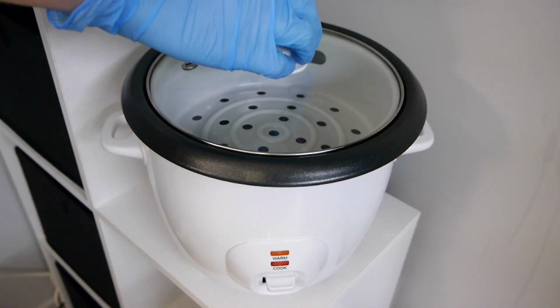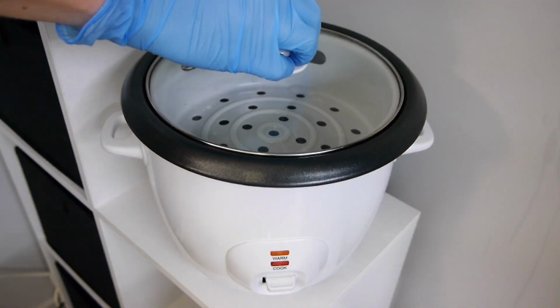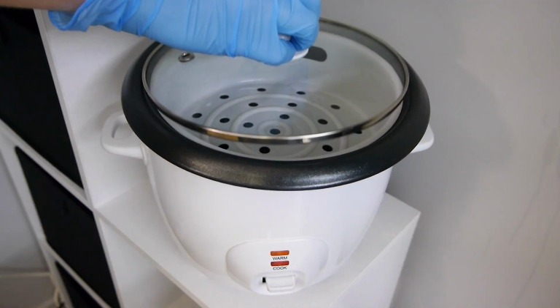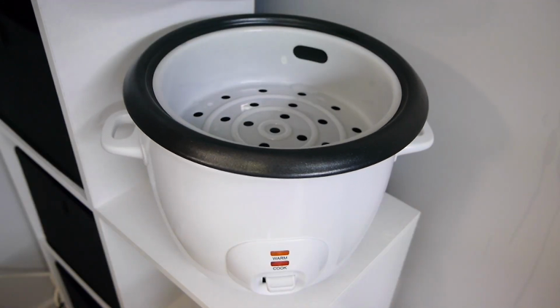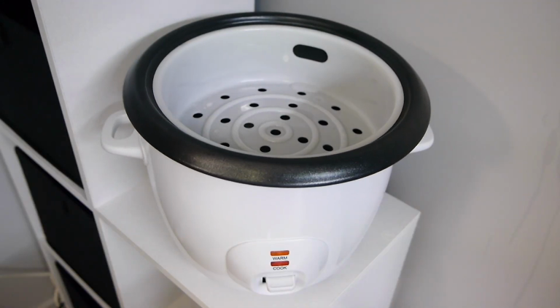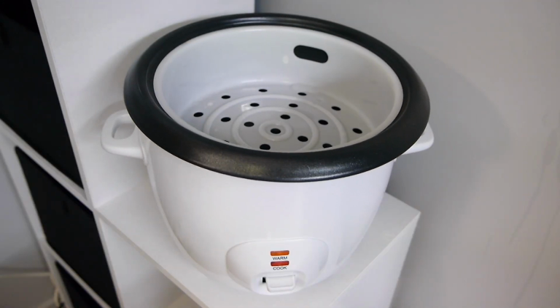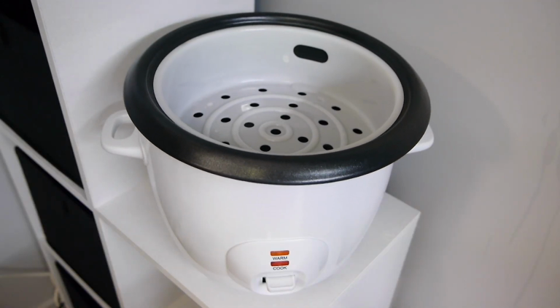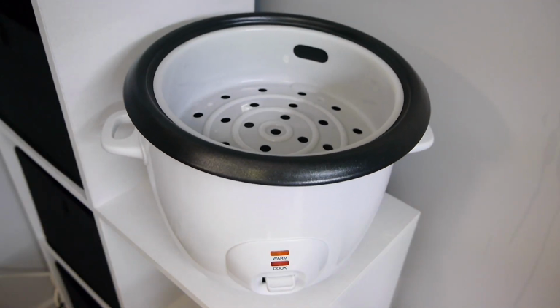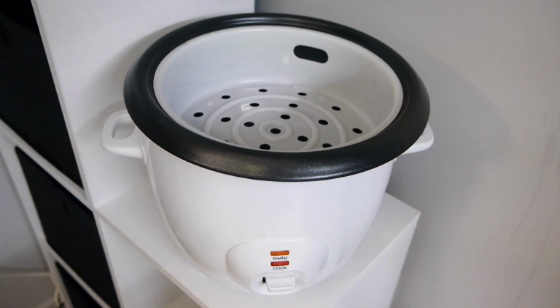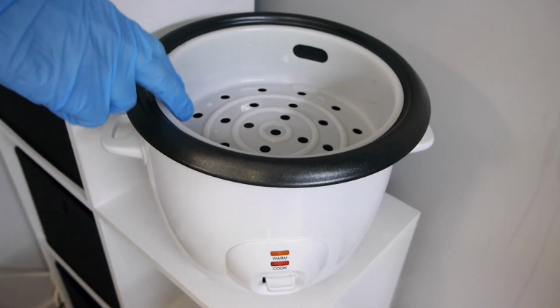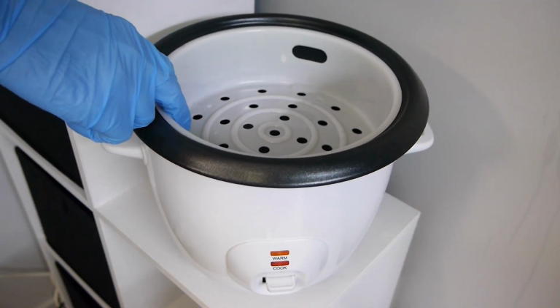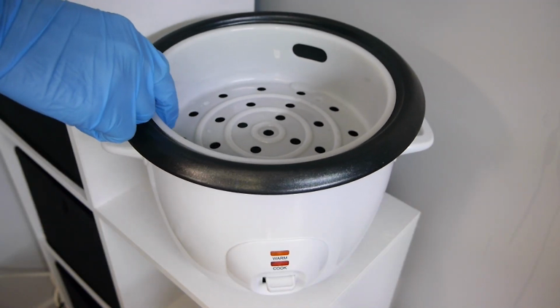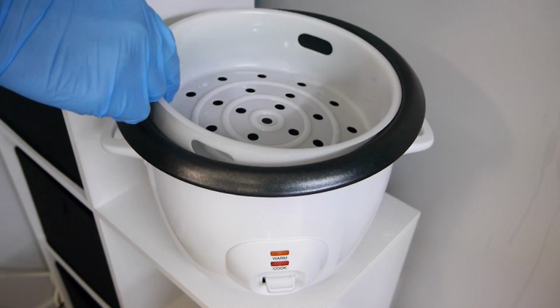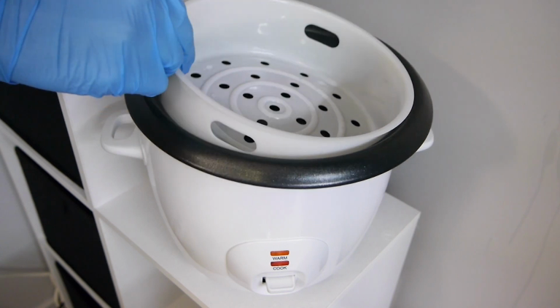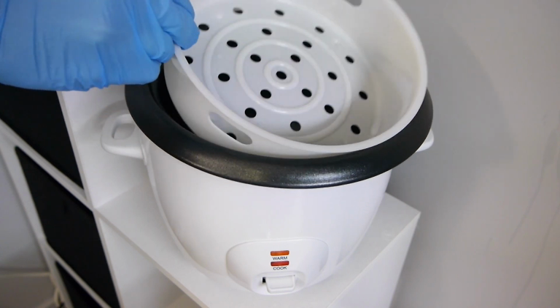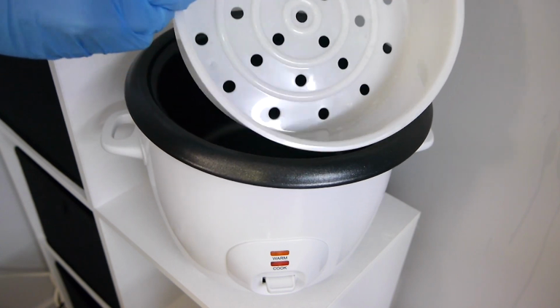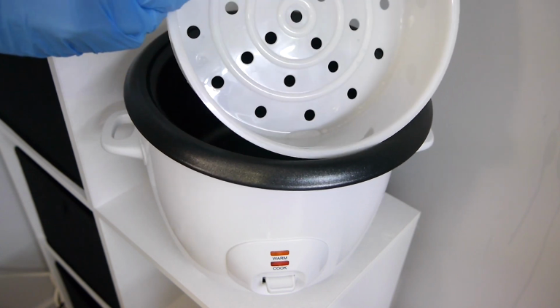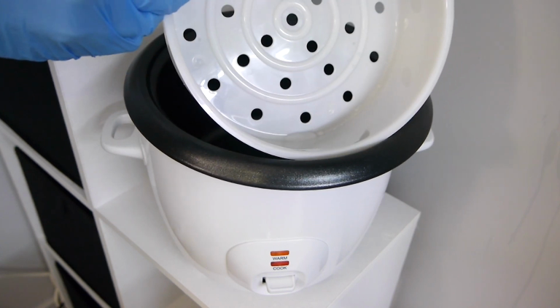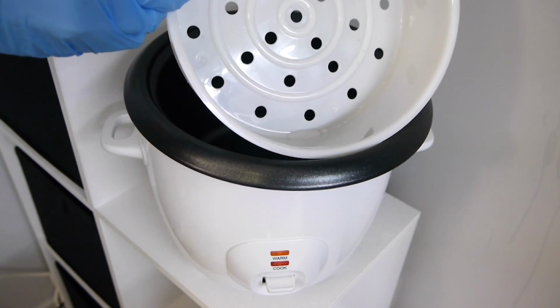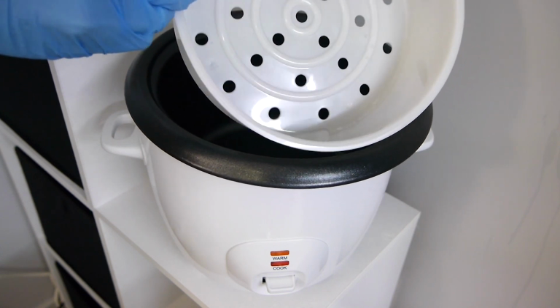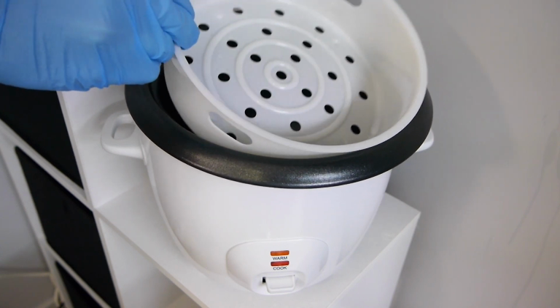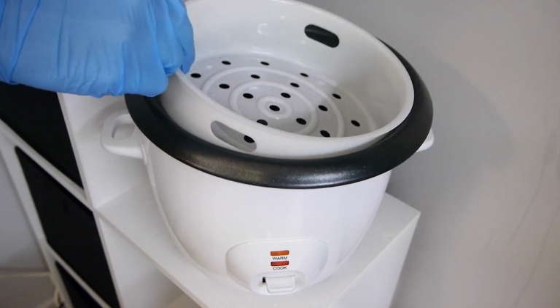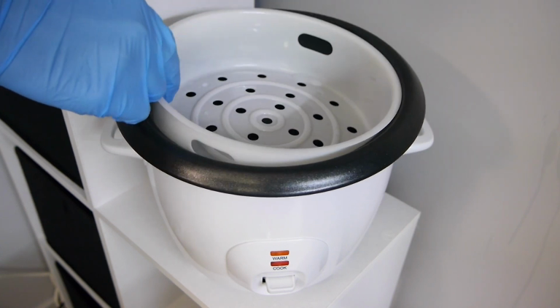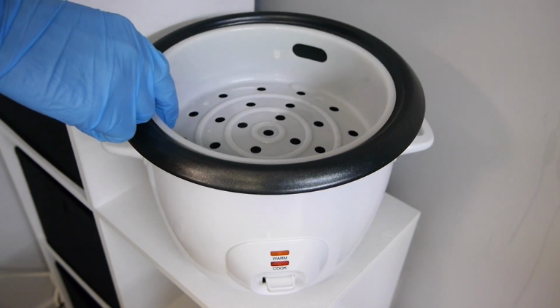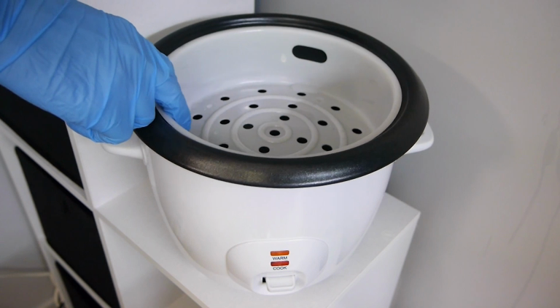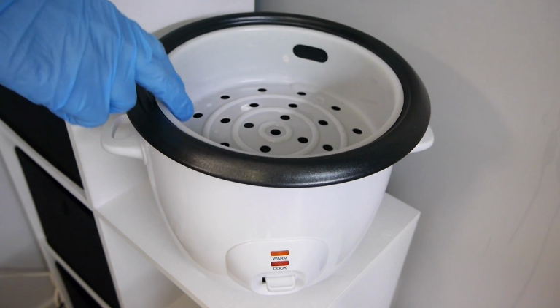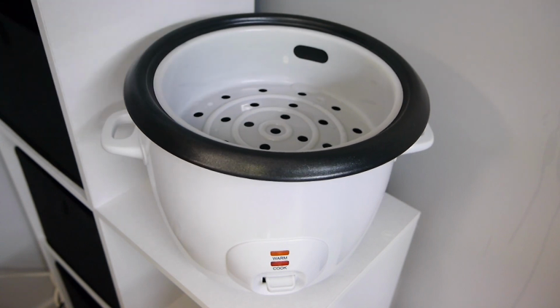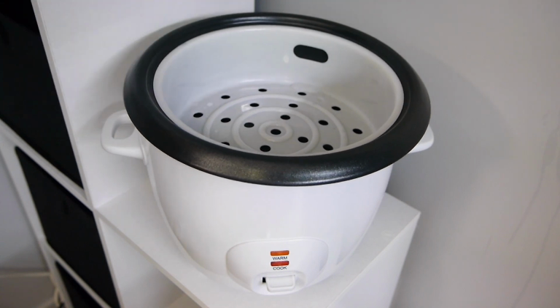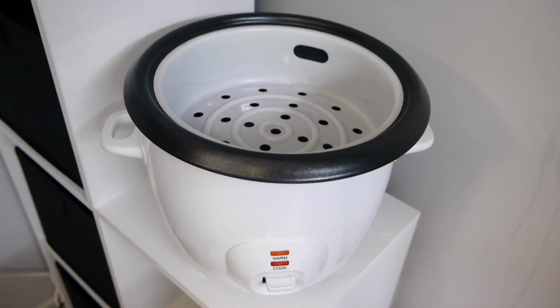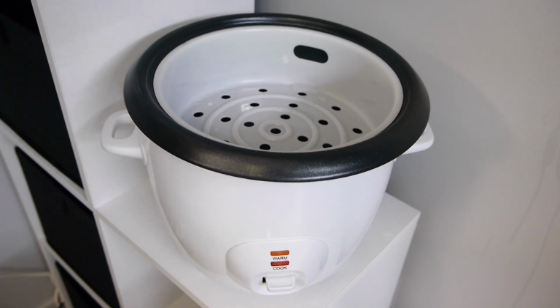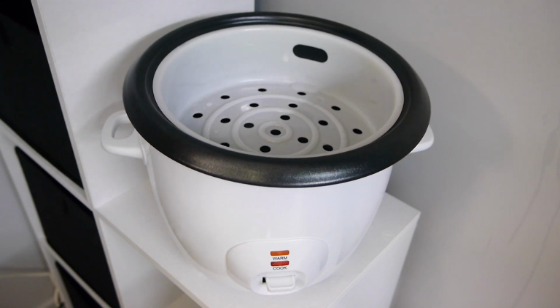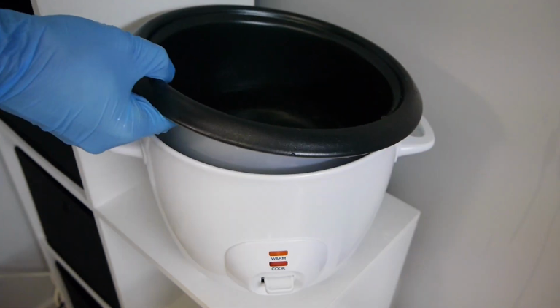This is my $15 Kmart rice cooker and other than the cooker itself, all you need is the towels. You do want to find one that comes with a steaming tray for the purpose of salon towels.